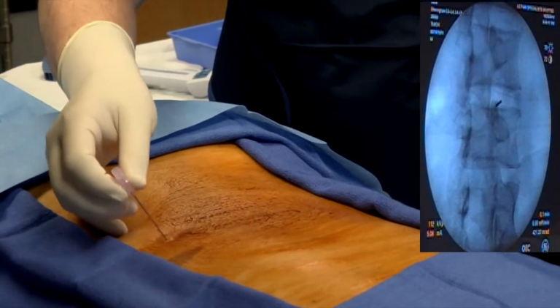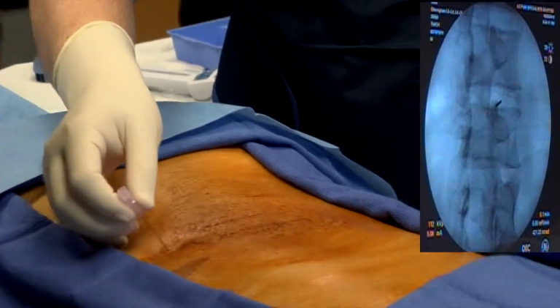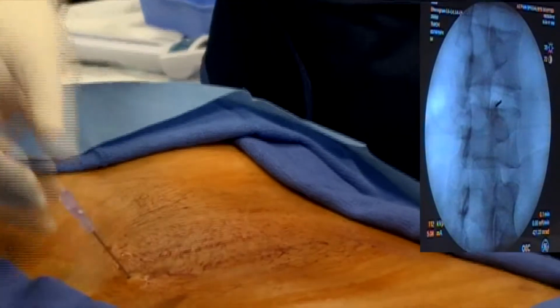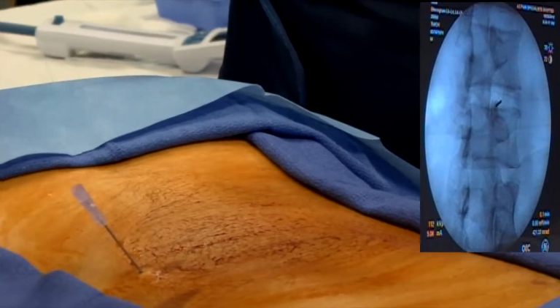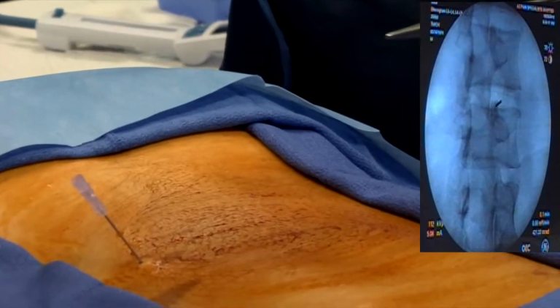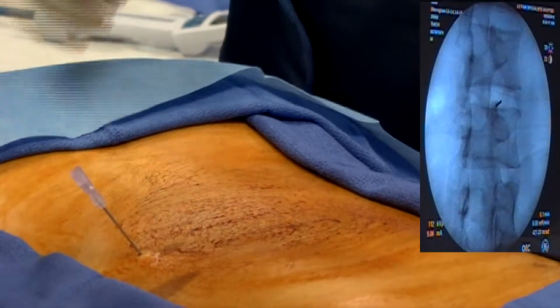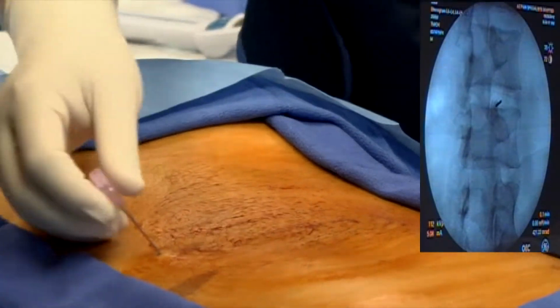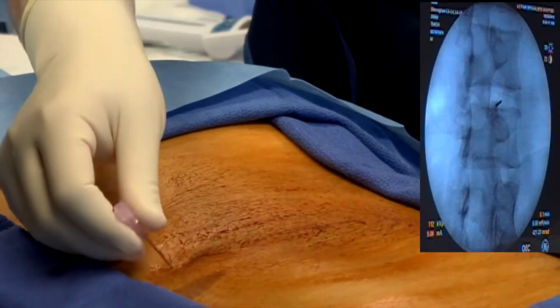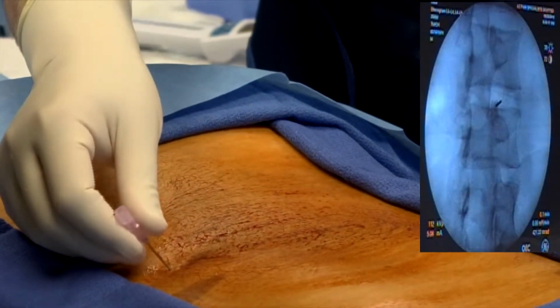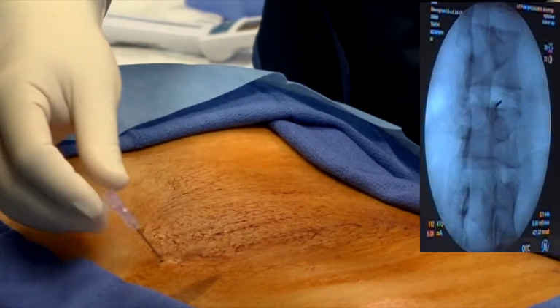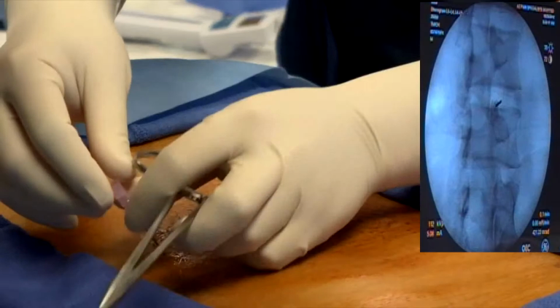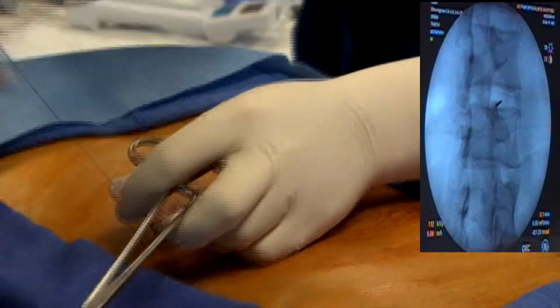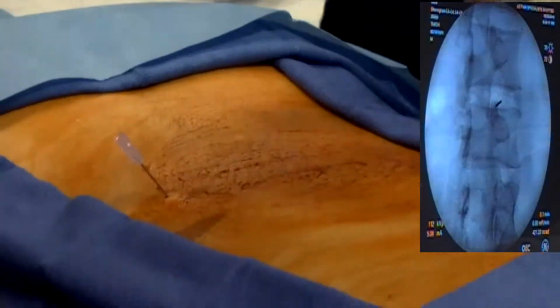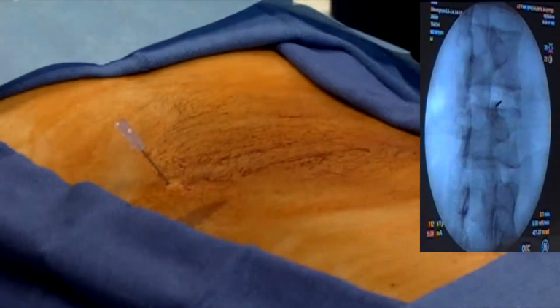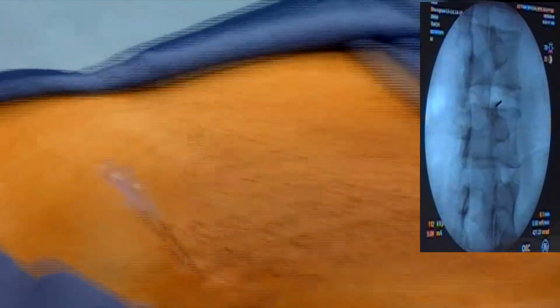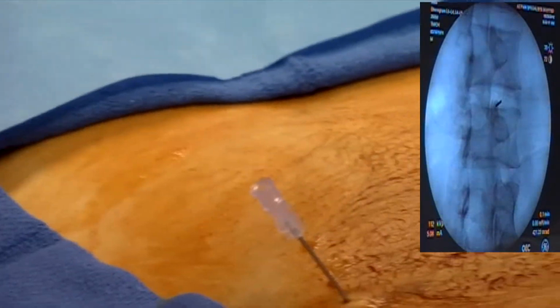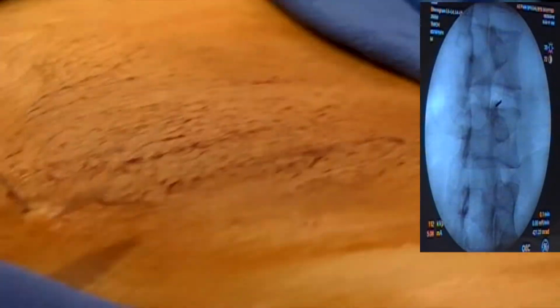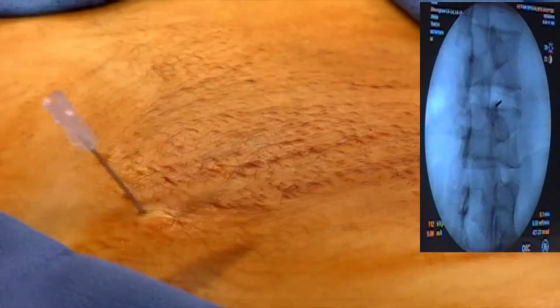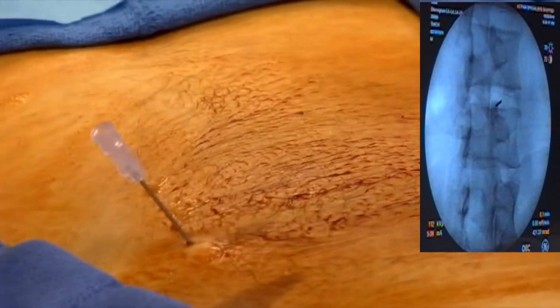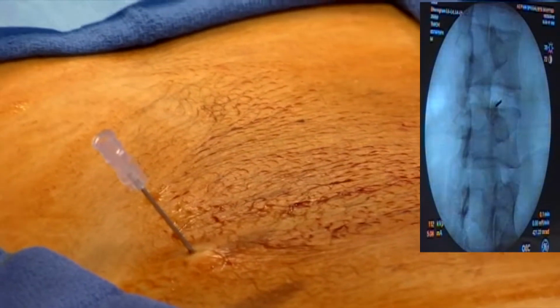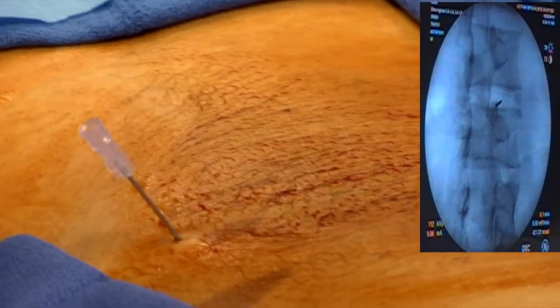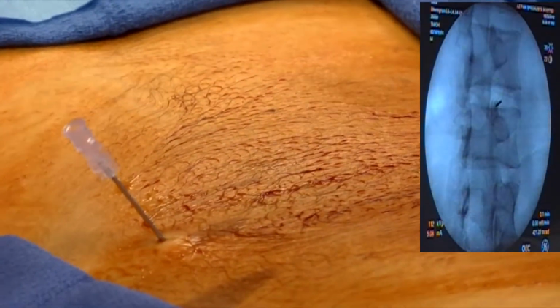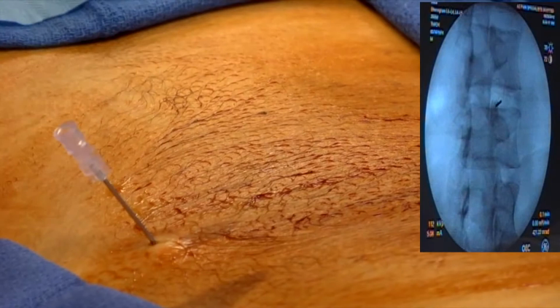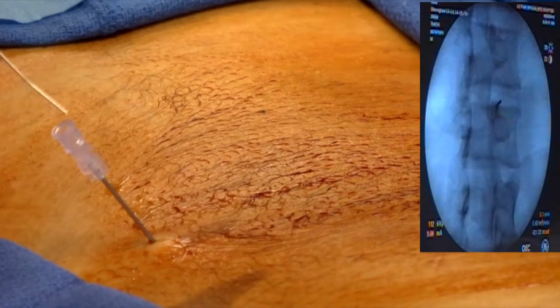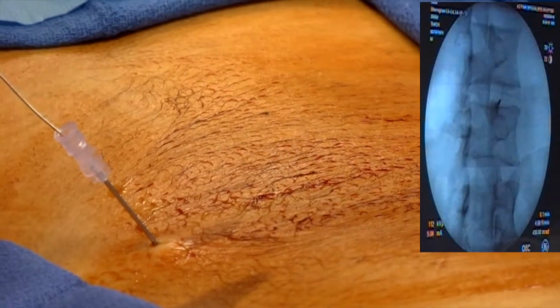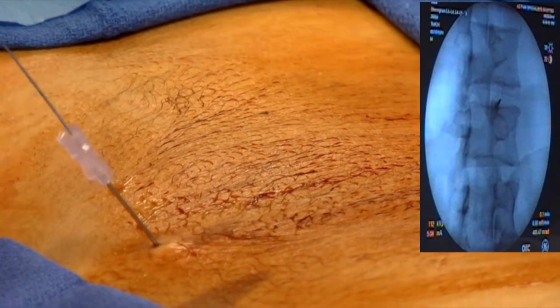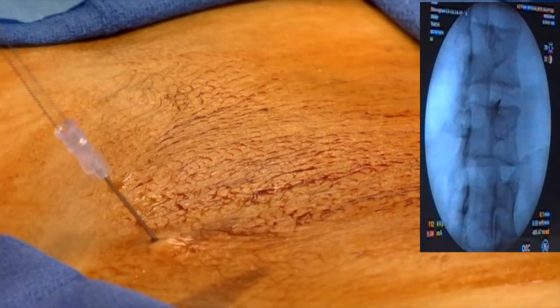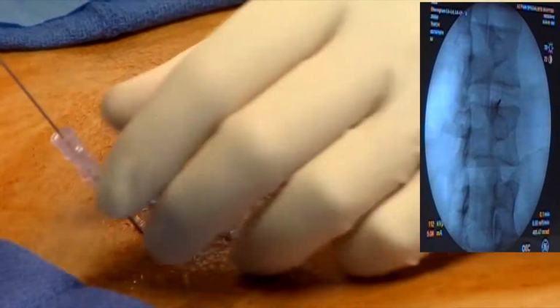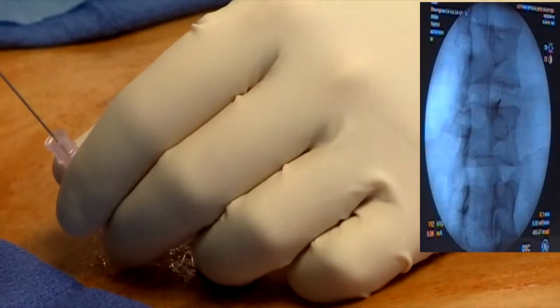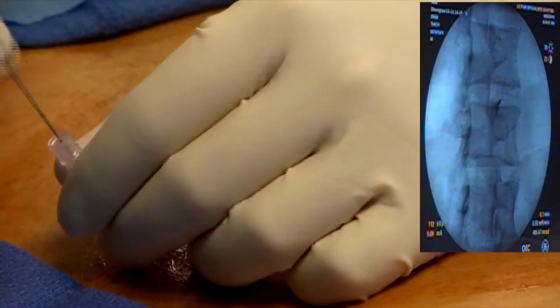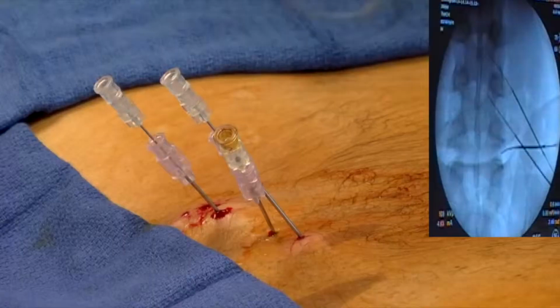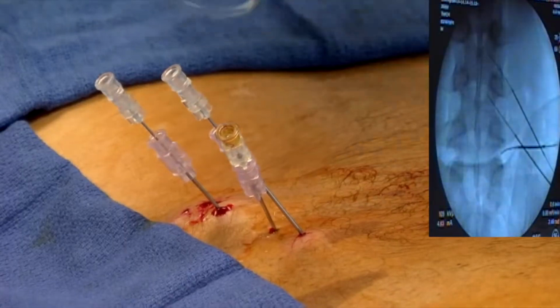Before the procedure, sometimes an IV line is started so the patient can relax as needed. Fluoroscopy, a real-time x-ray machine, is used in order to assure proper placement of the needle. With x-ray guidance, the needle is then advanced to the problematic disc.